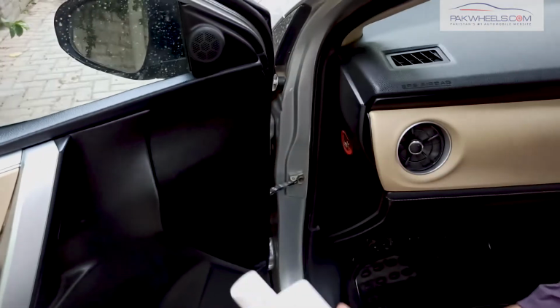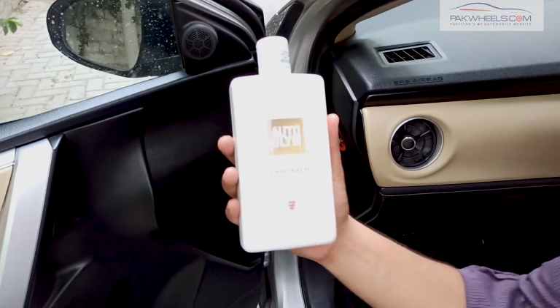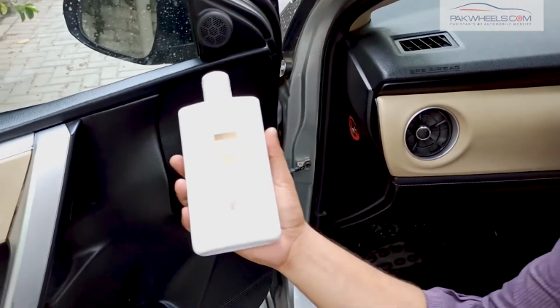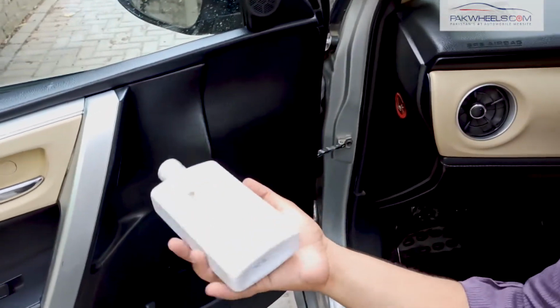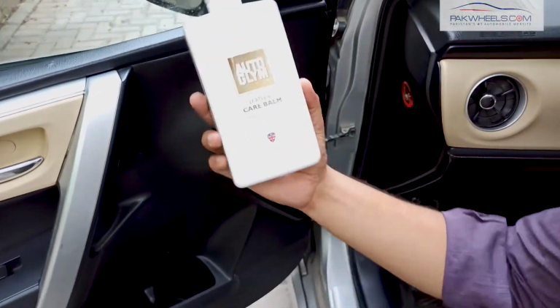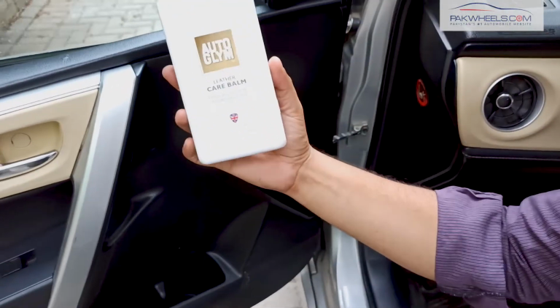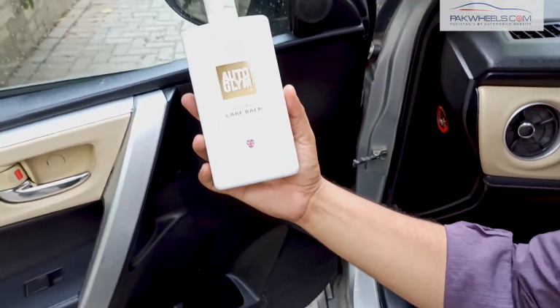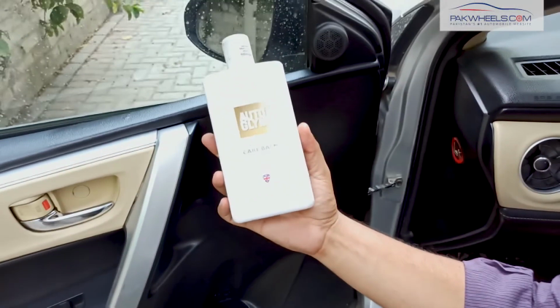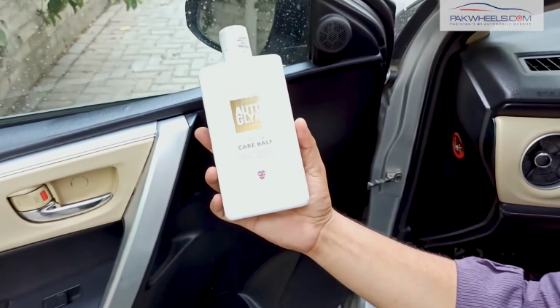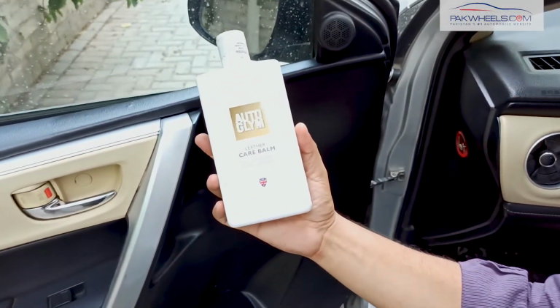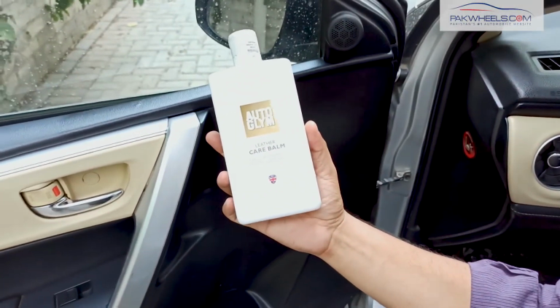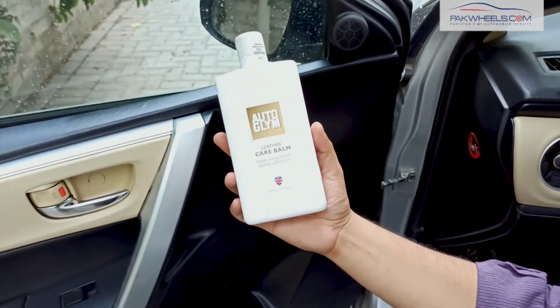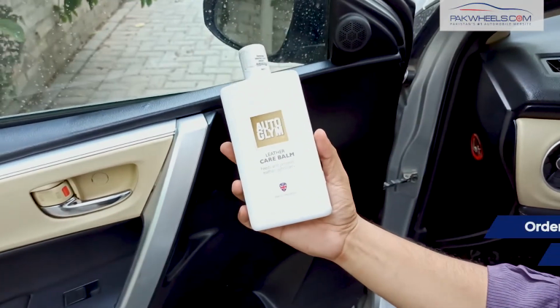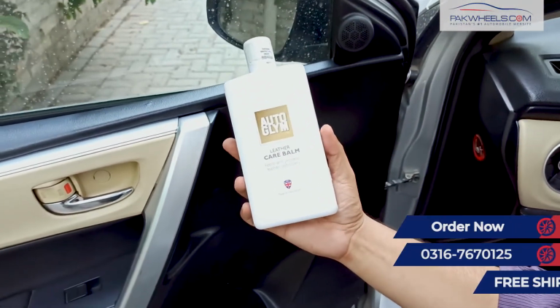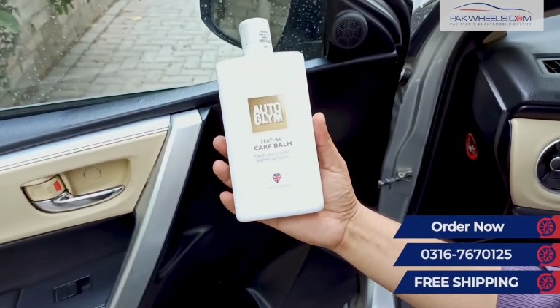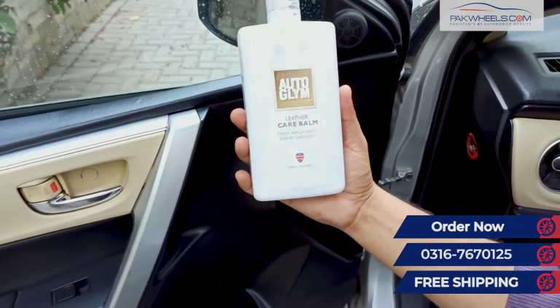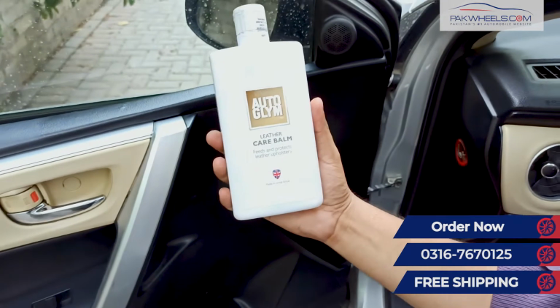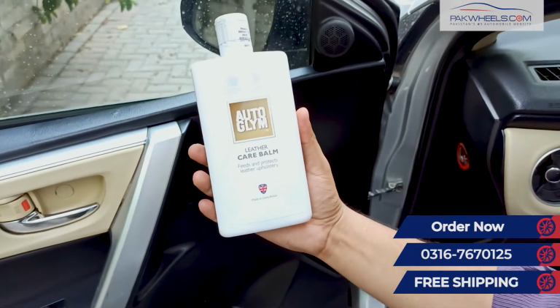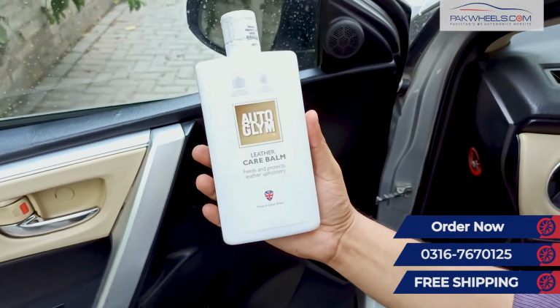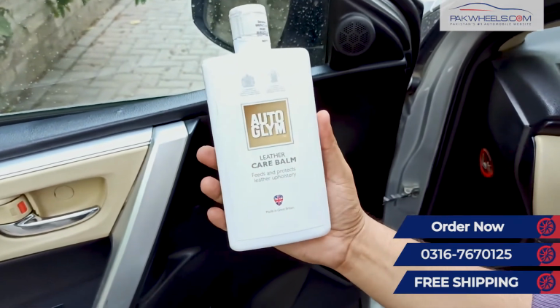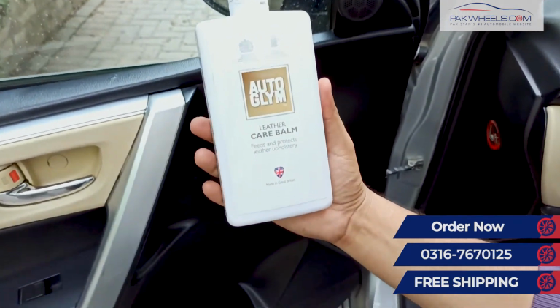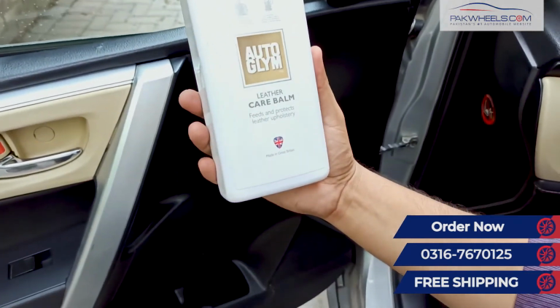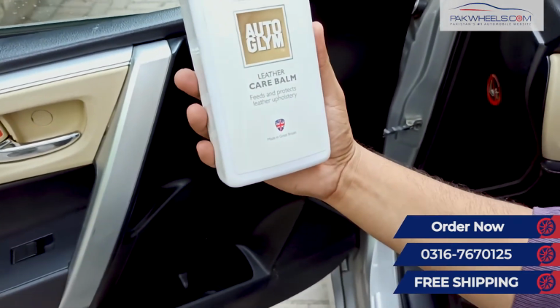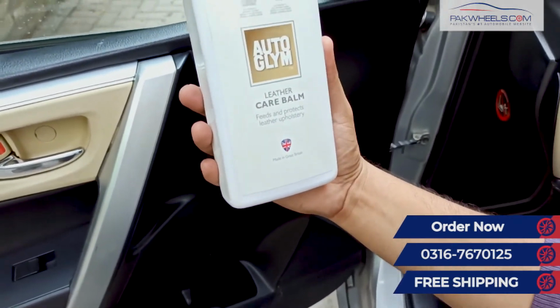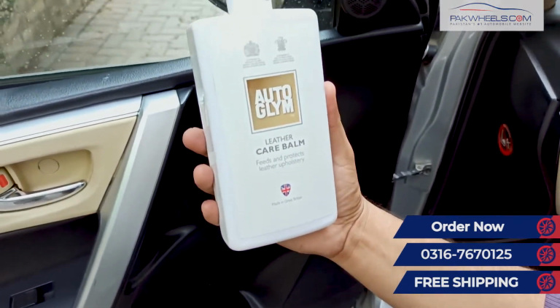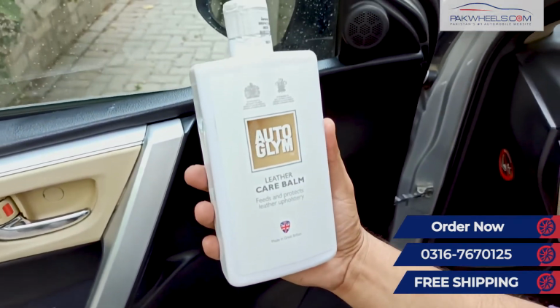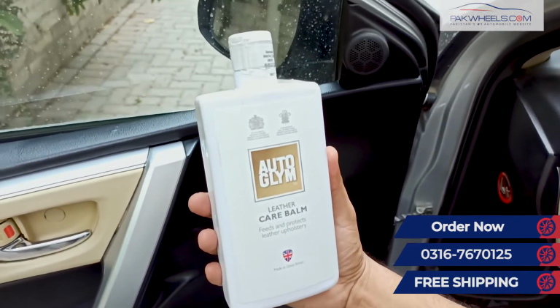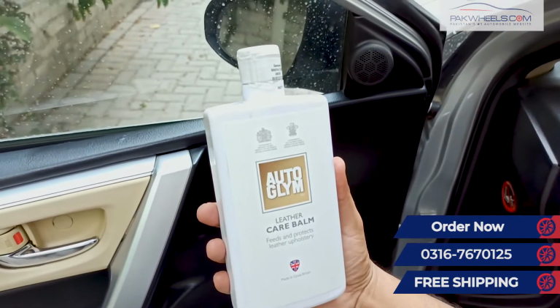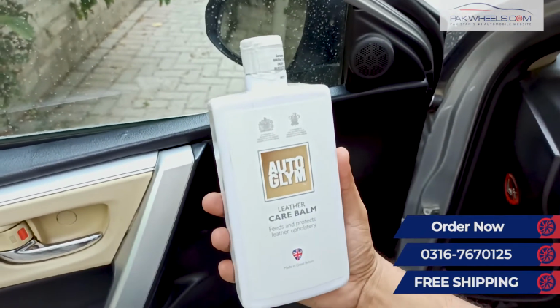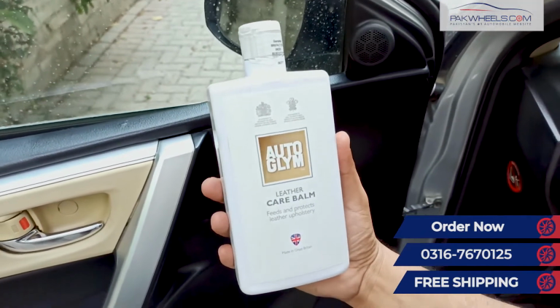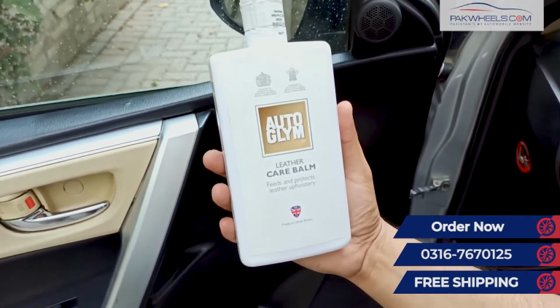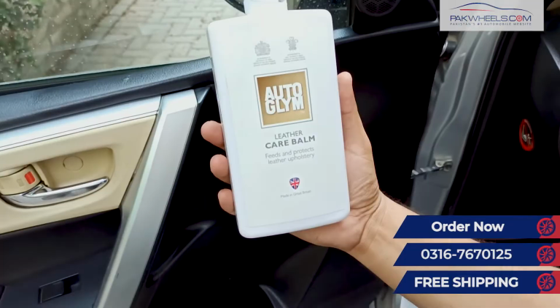You can order this product at home with free delivery and no hidden charges. You can reach us on the number shown on our screen. Inshallah, we will be back next time with one more product showcase. Until next time, take care. Khuda Hafiz.